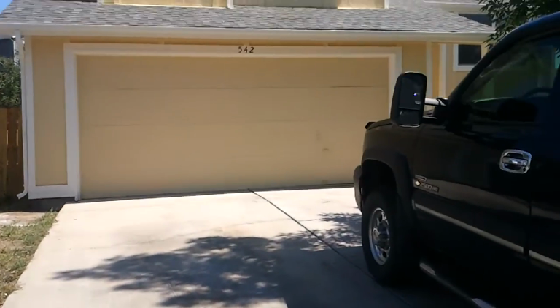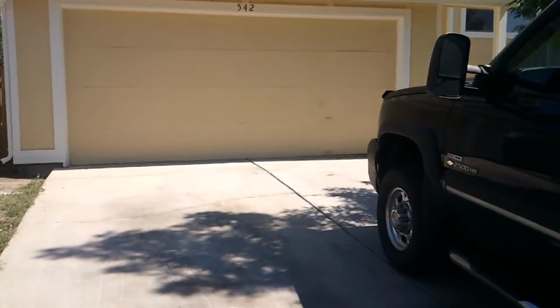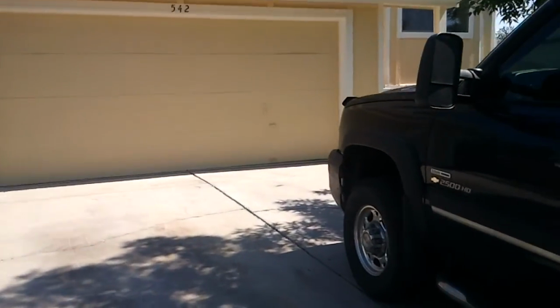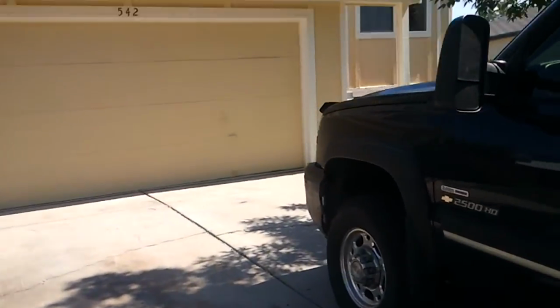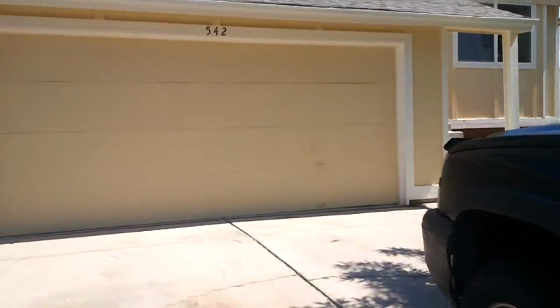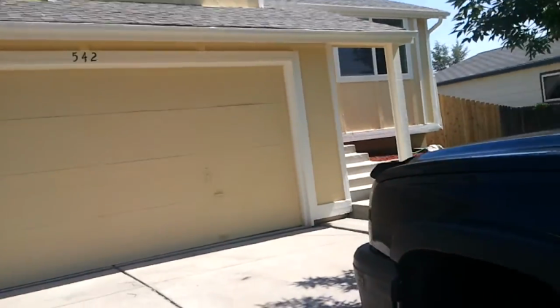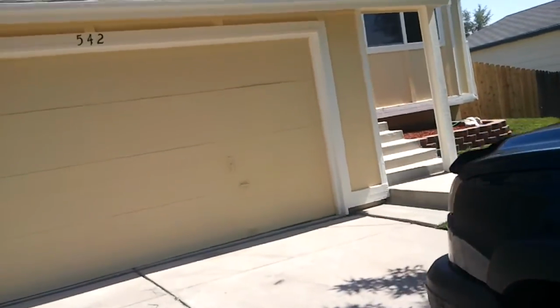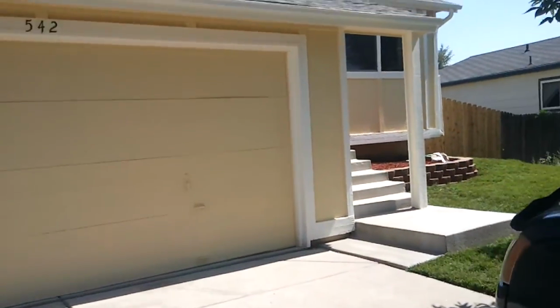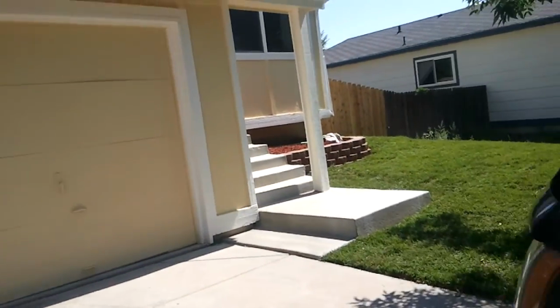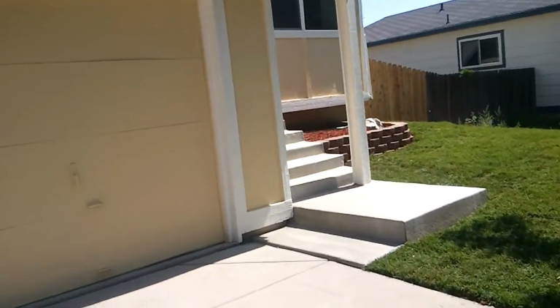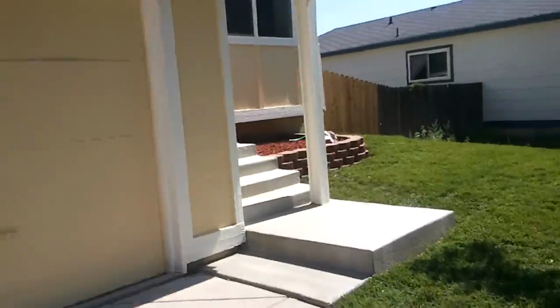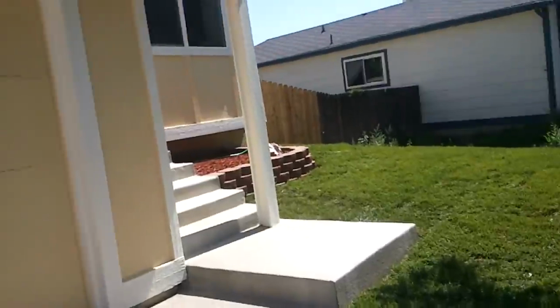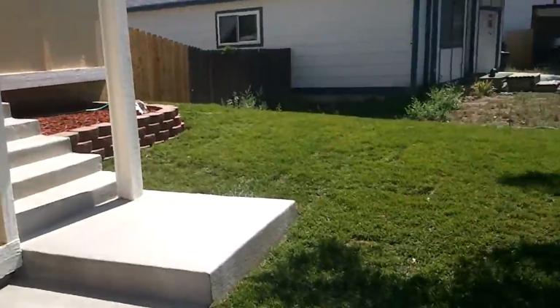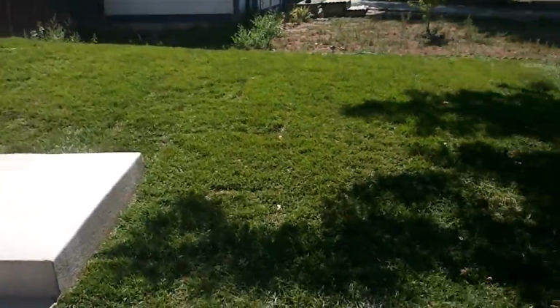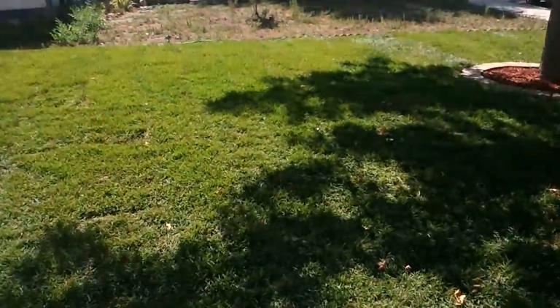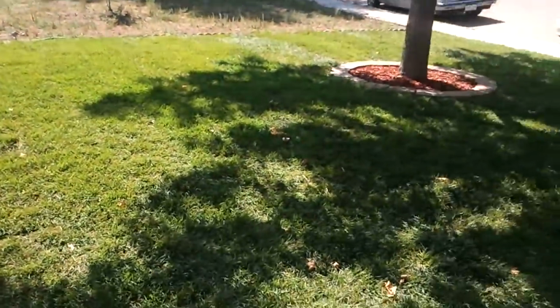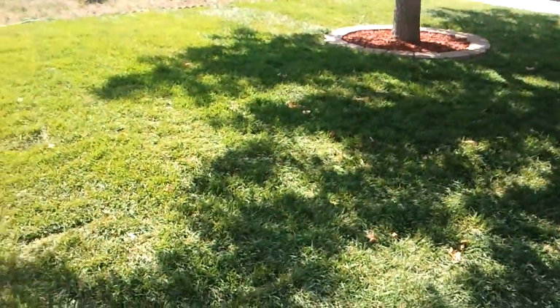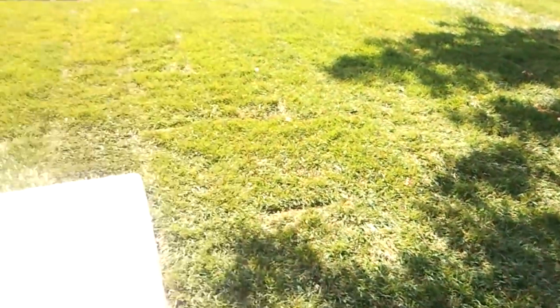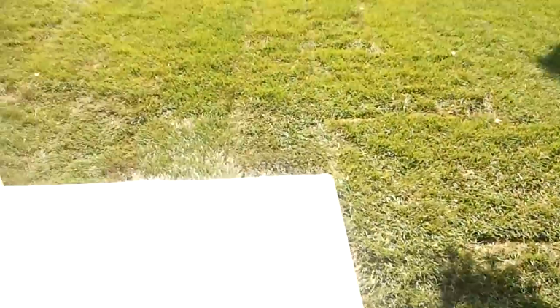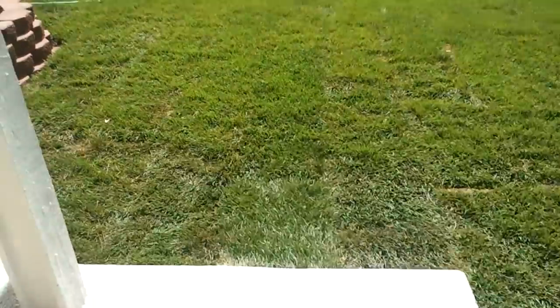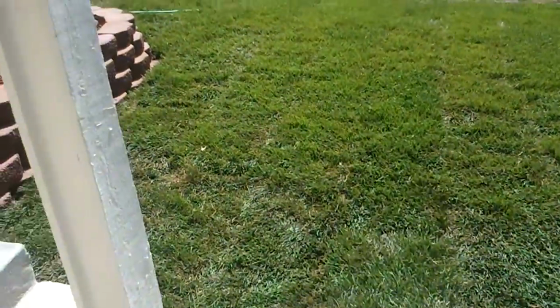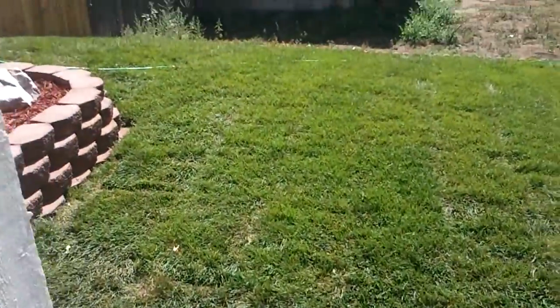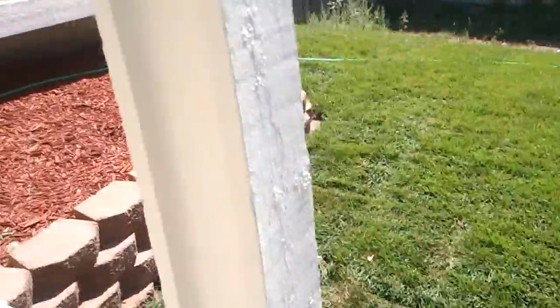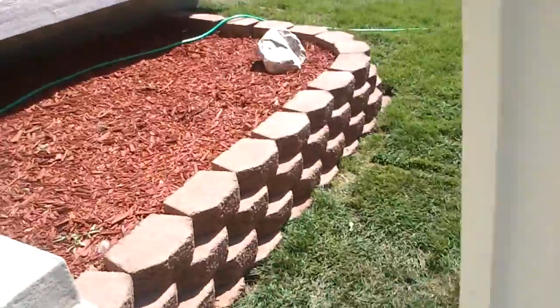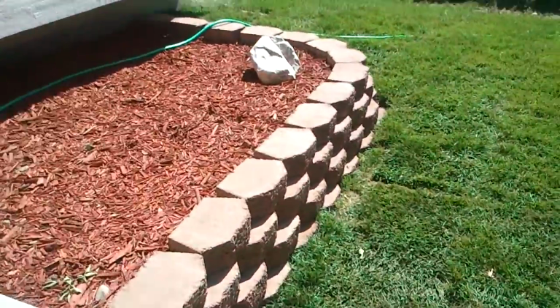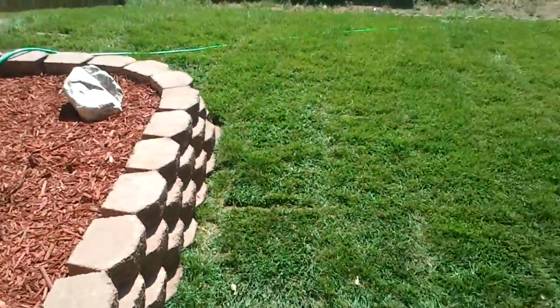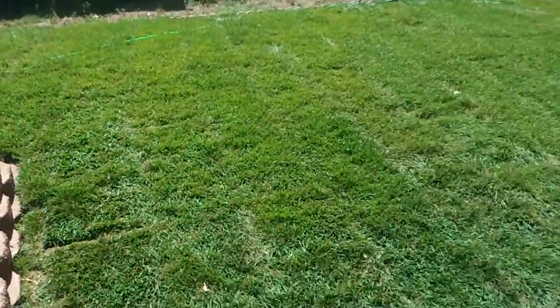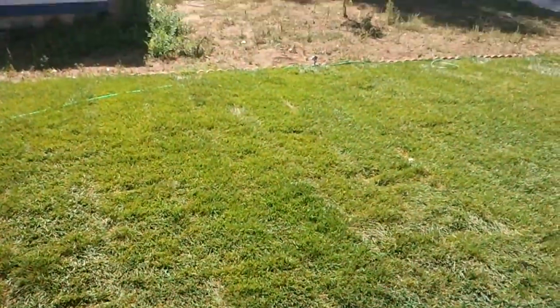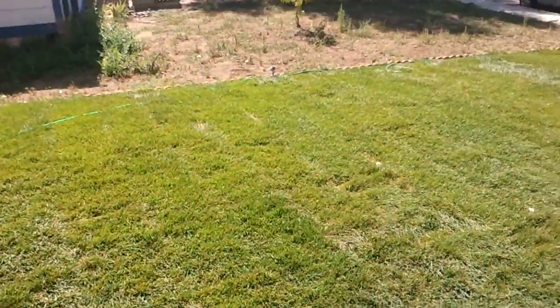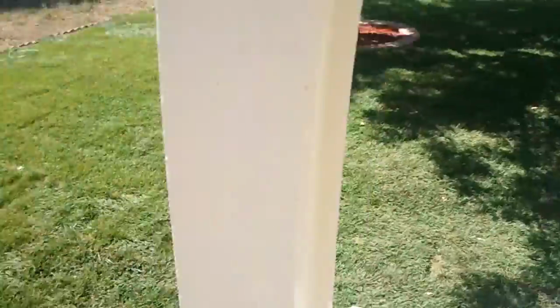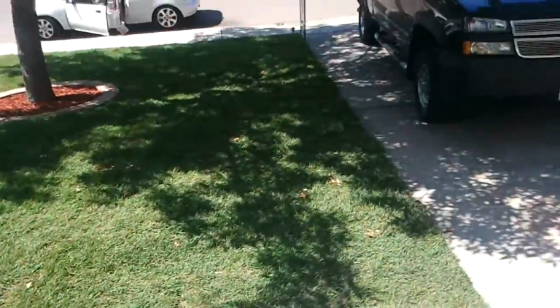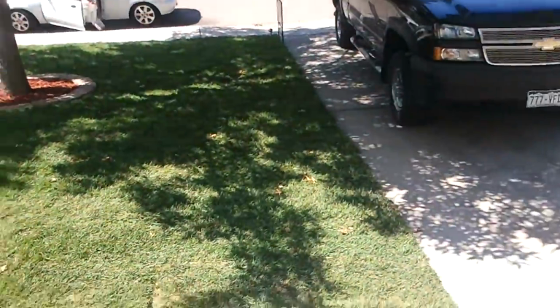This house has been remodeled. The doors have been replaced. Here's some yard. They also have sprinklers over here and there in the corner.